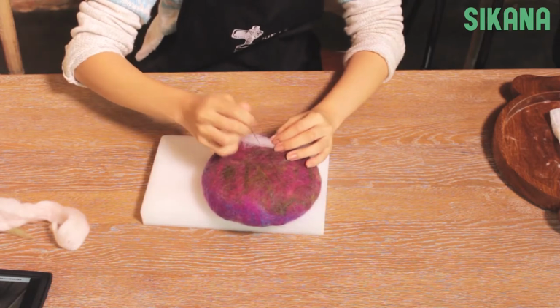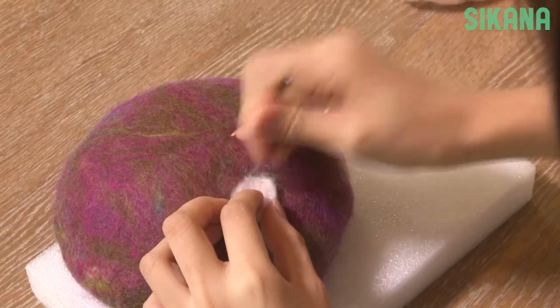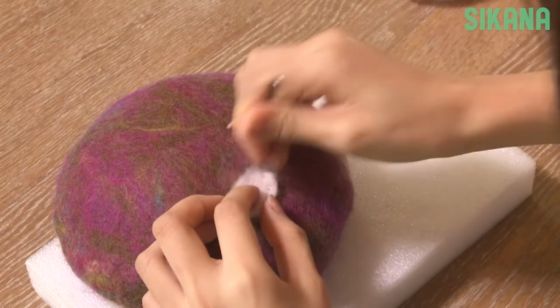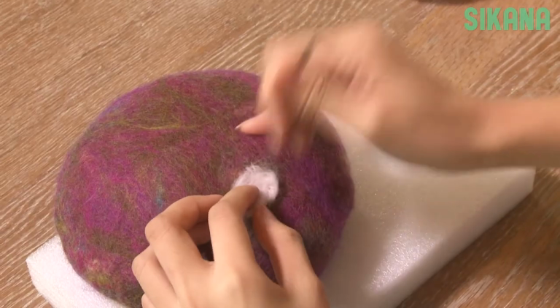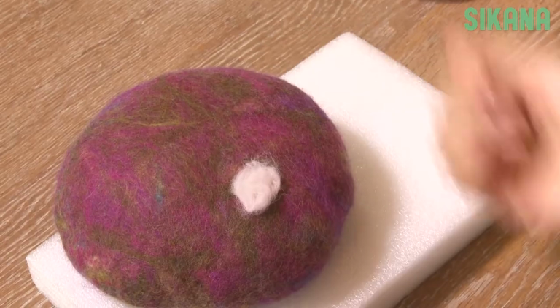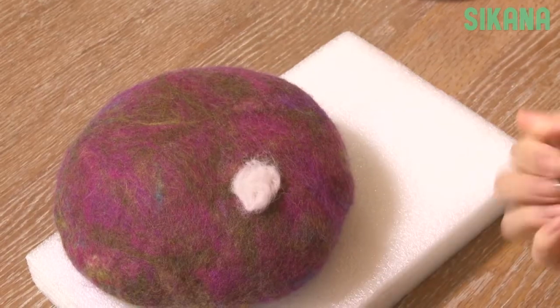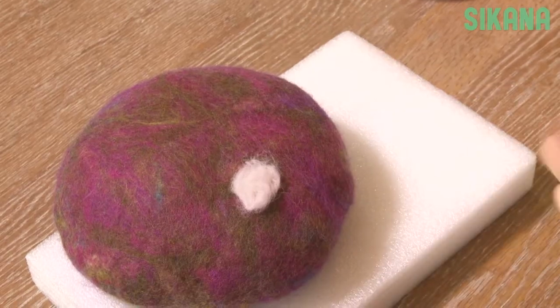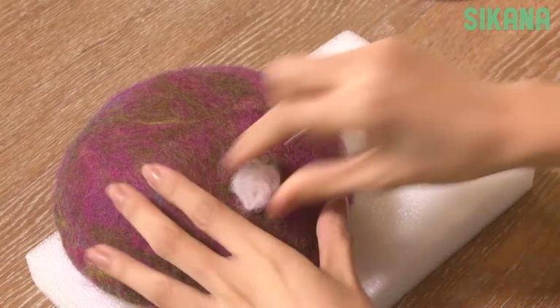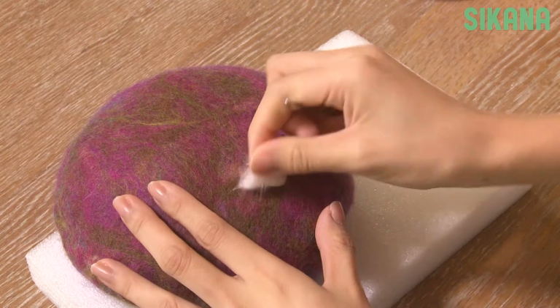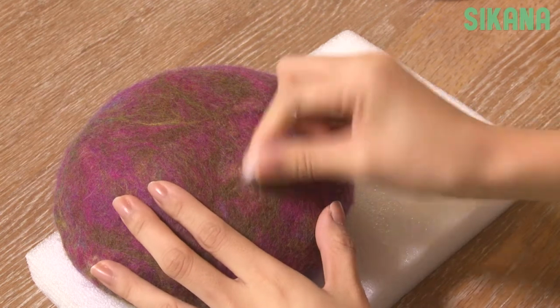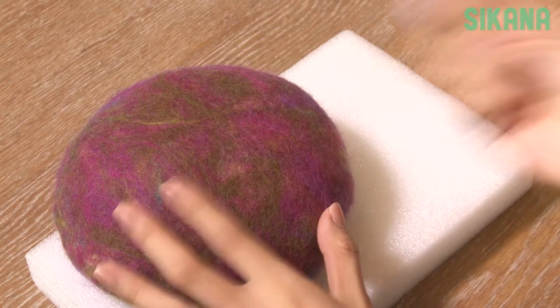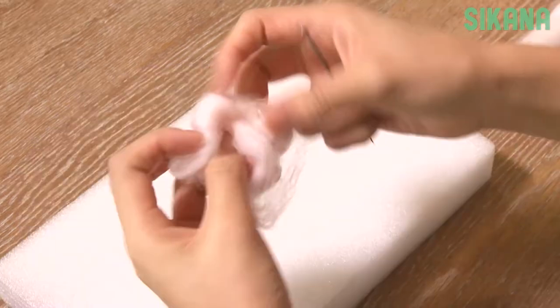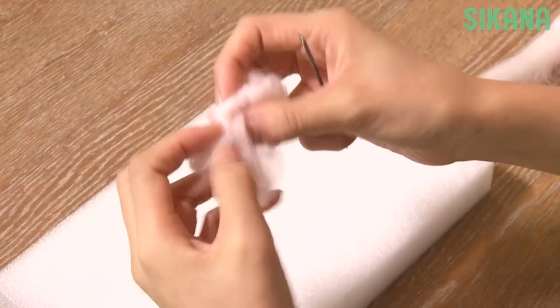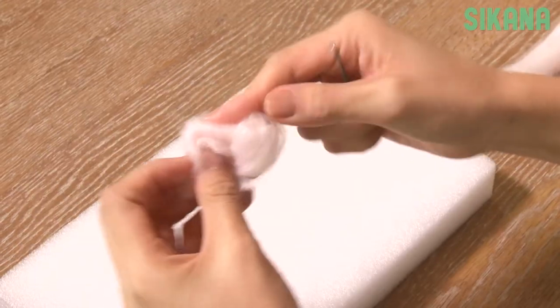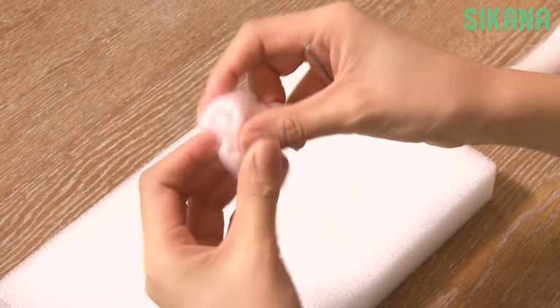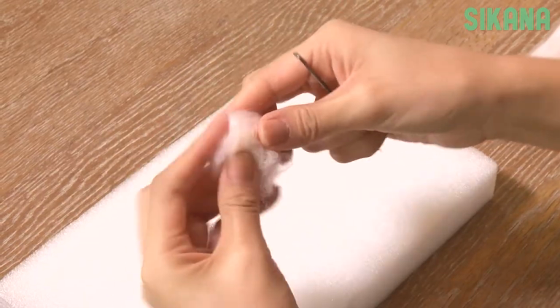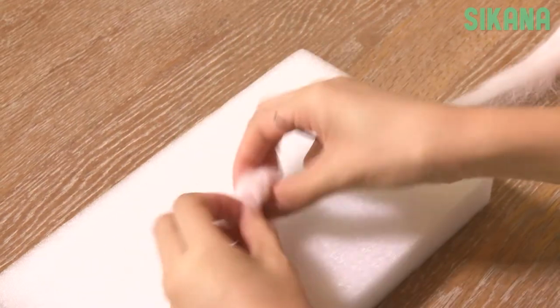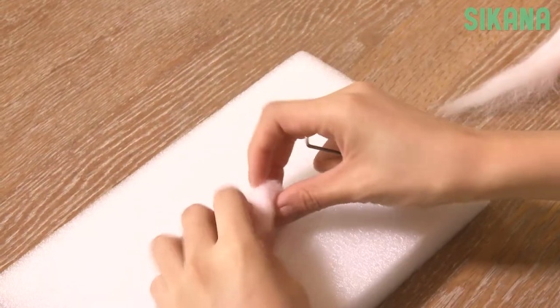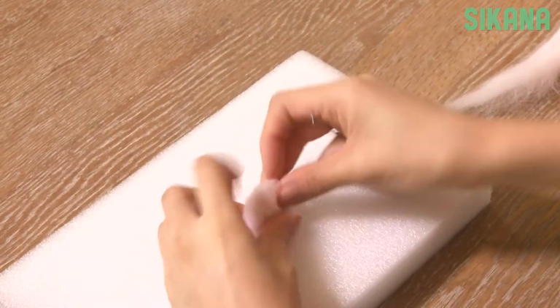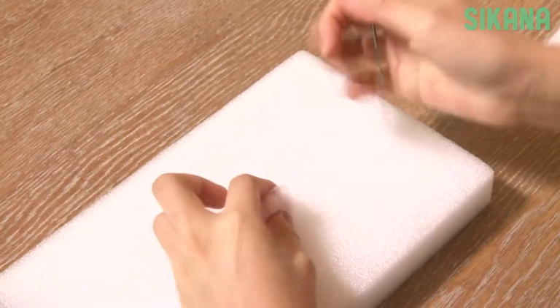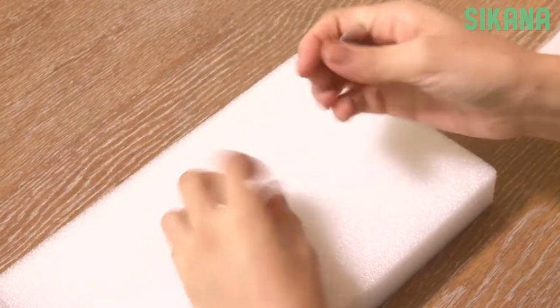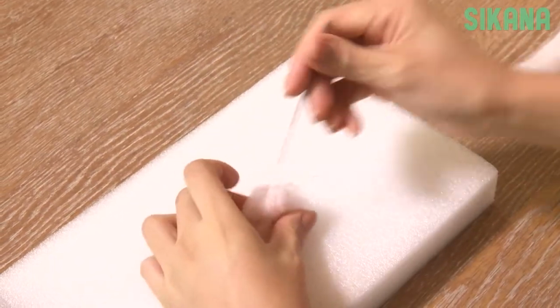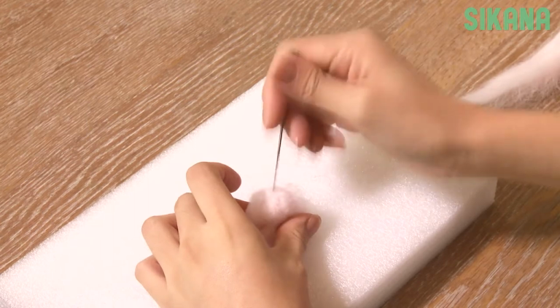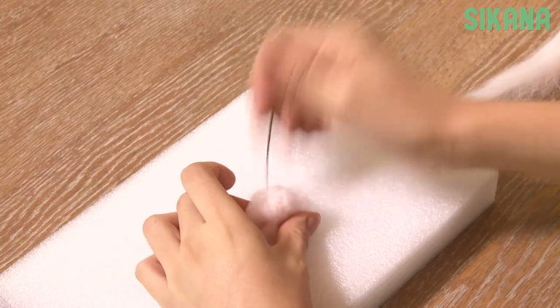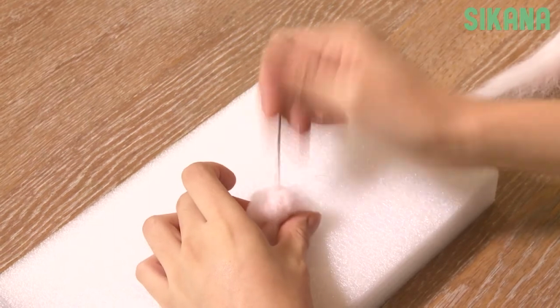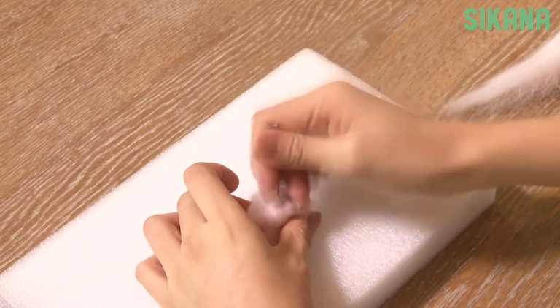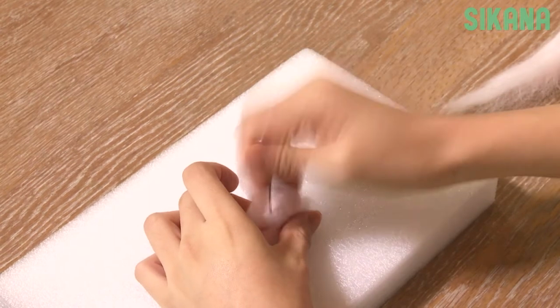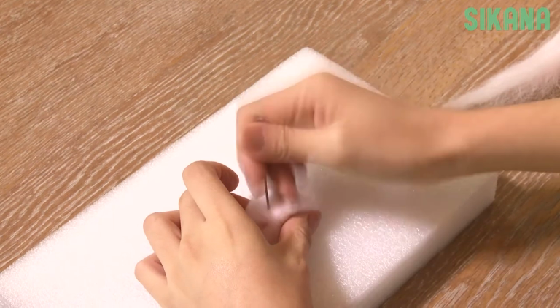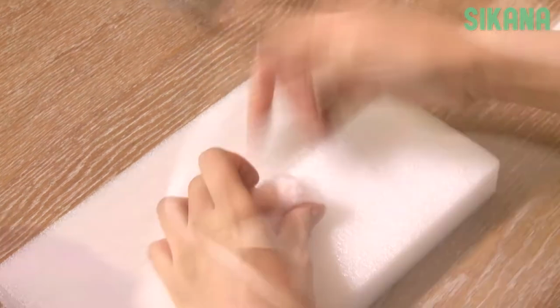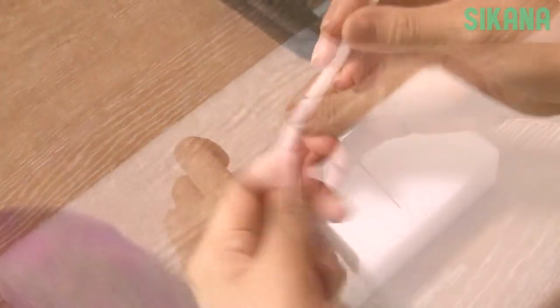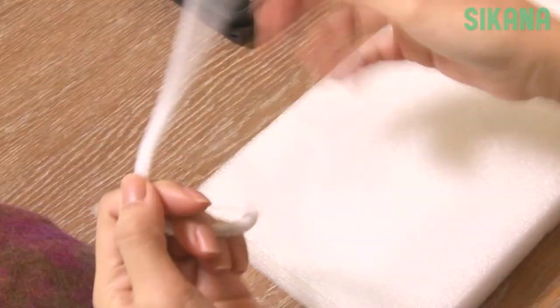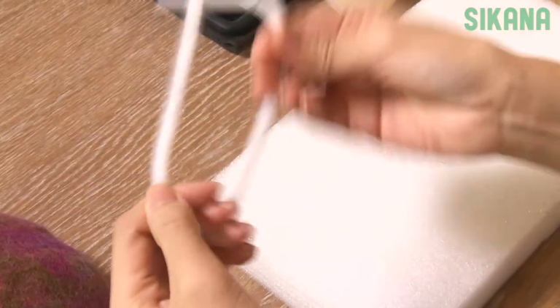The first is to do it directly on the hat, but the decoration may not be very secure. It's better to use foam to form a ball and then stitch it. We will use the second technique.